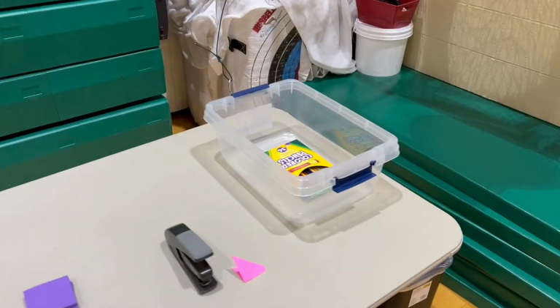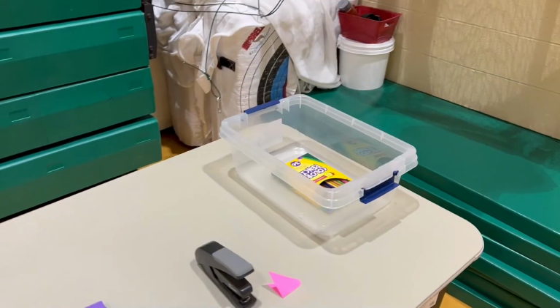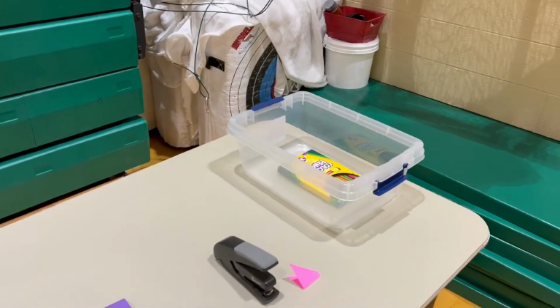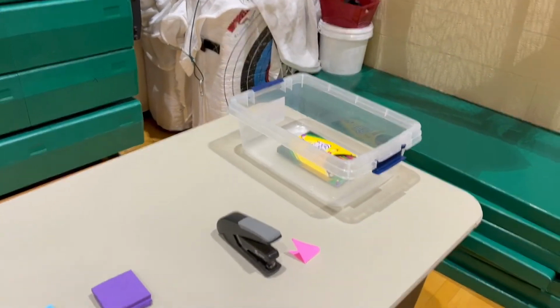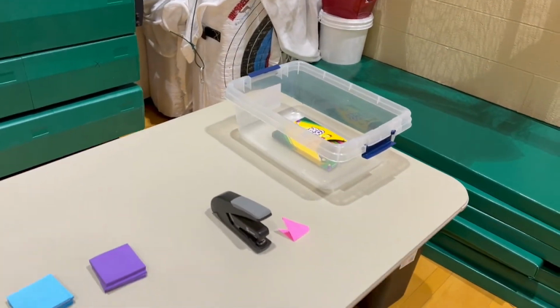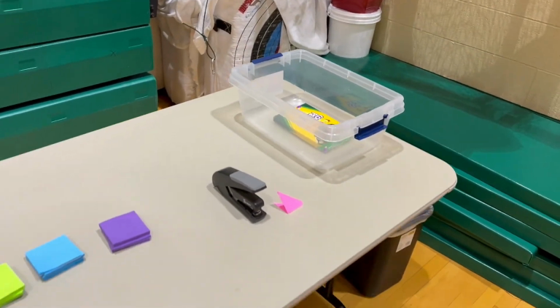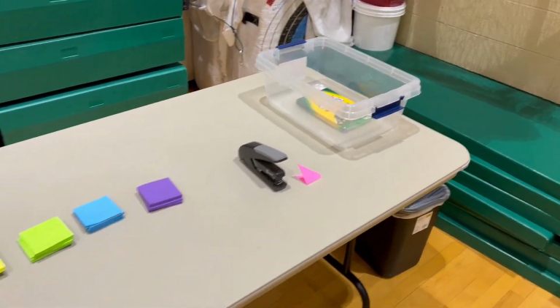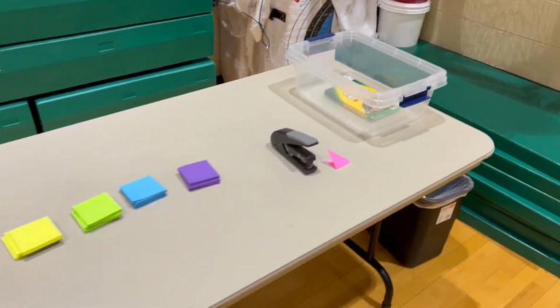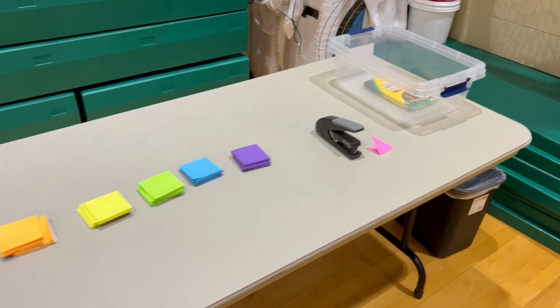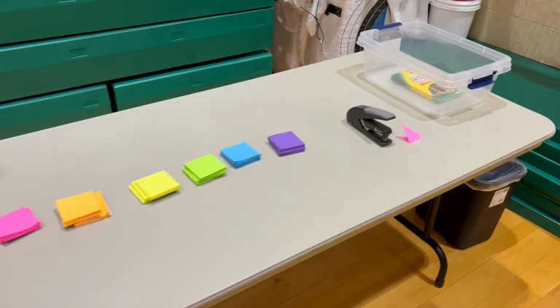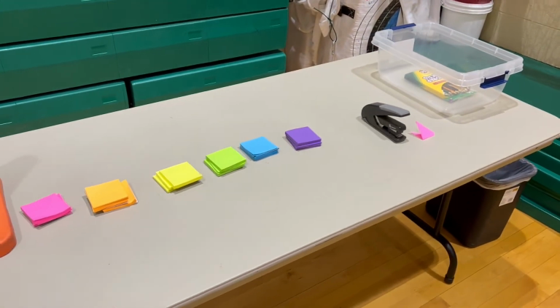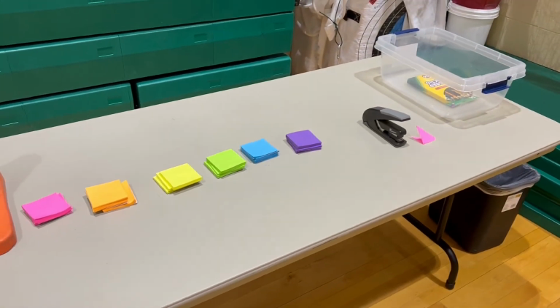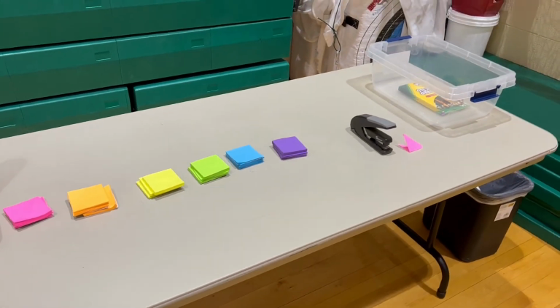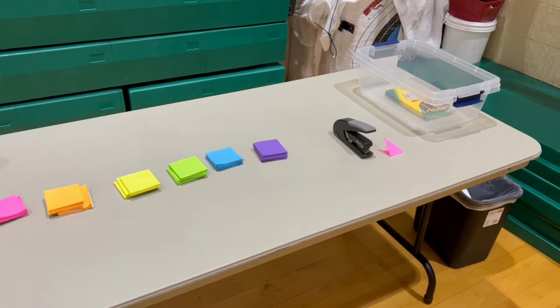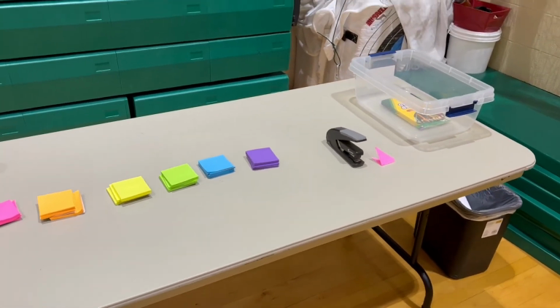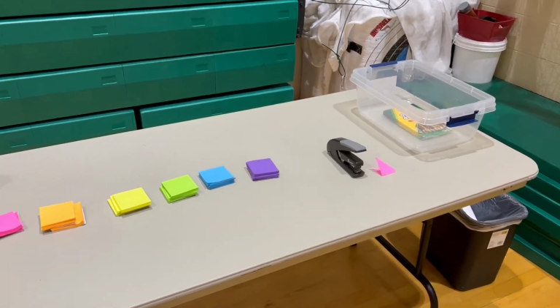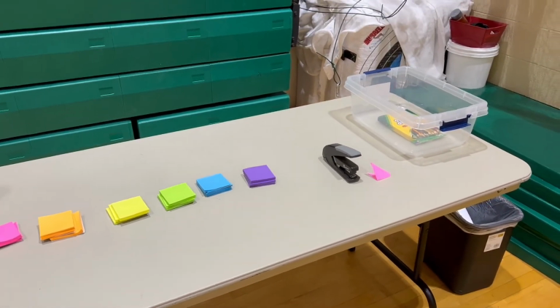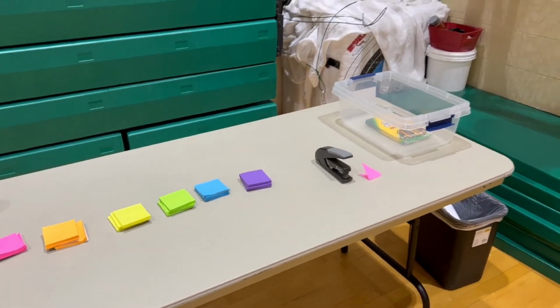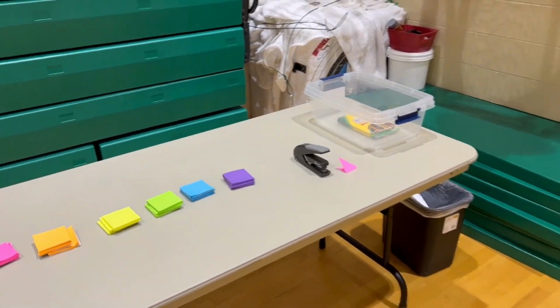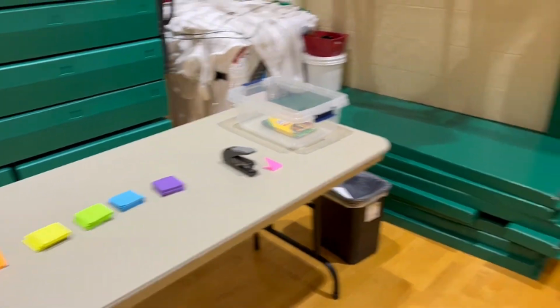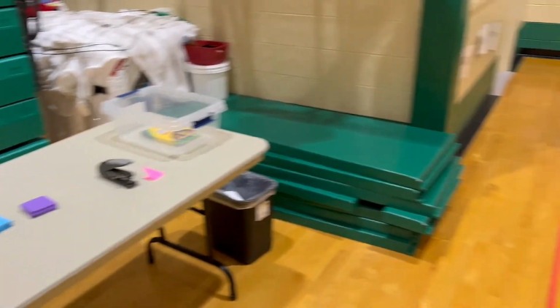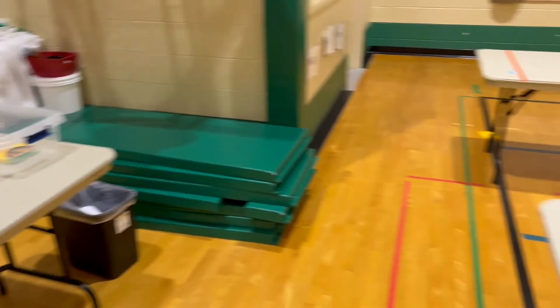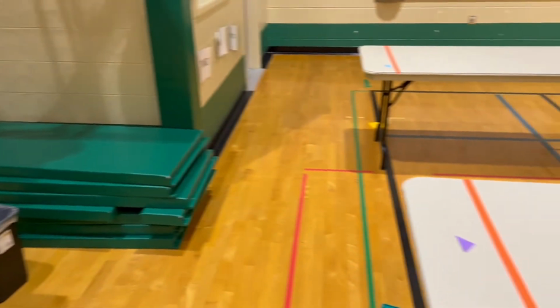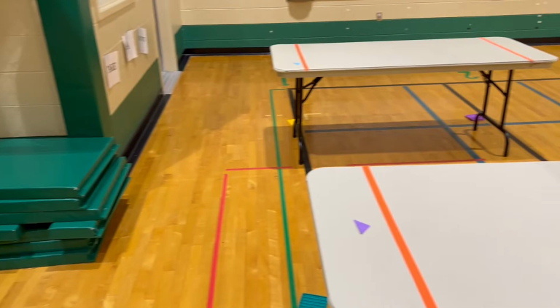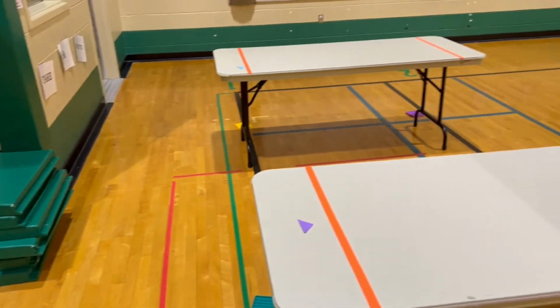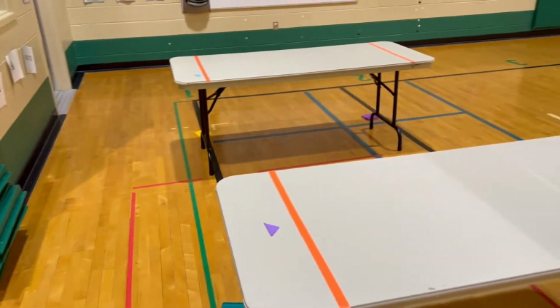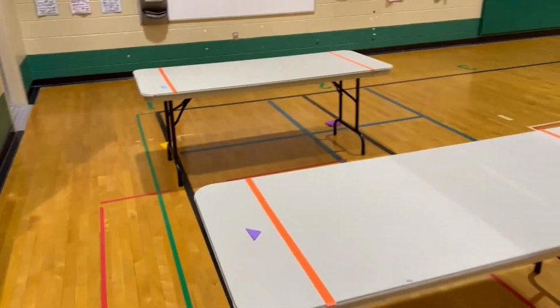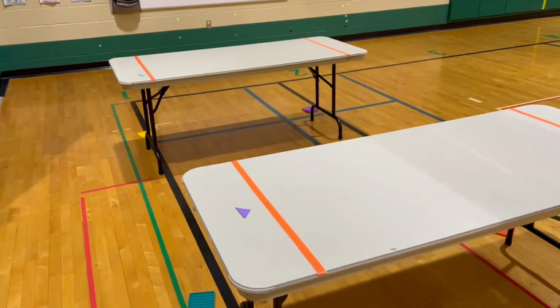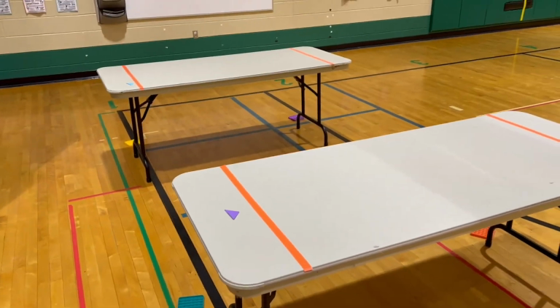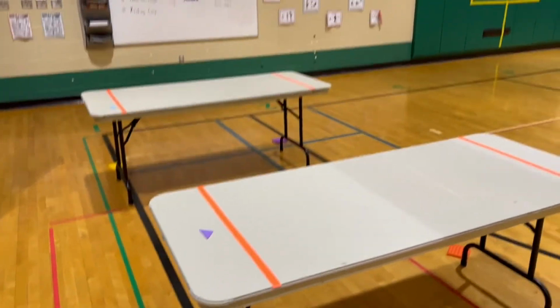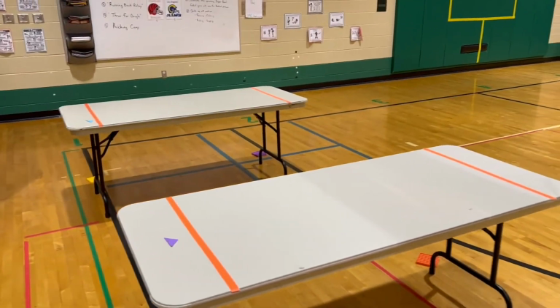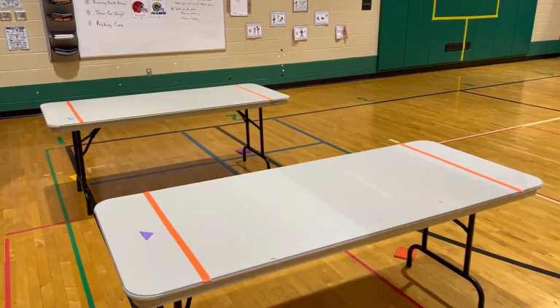I have some colored pencils, so if students want to simply make a paper football and then design it, that's perfectly fine at this station. Or they can come over to one of these two tables and try out a couple of different games.